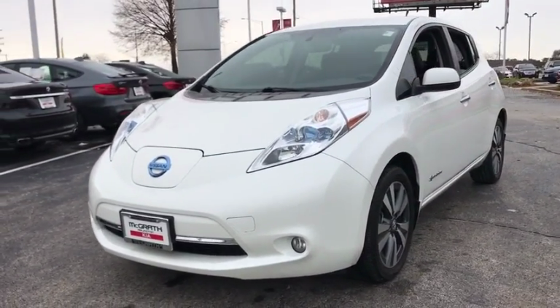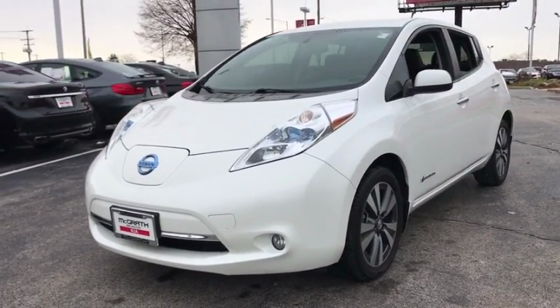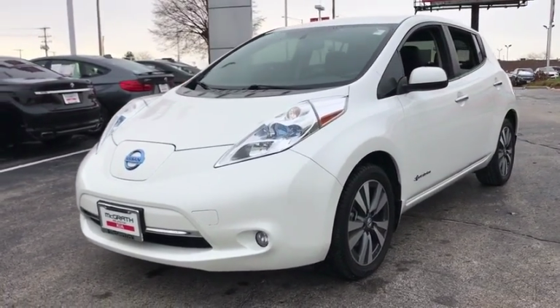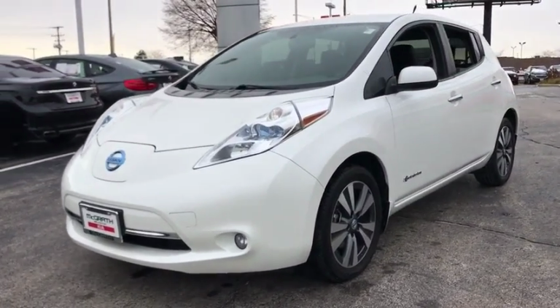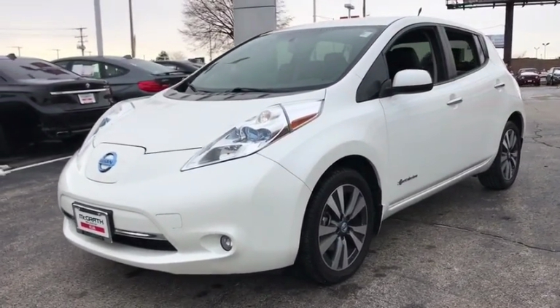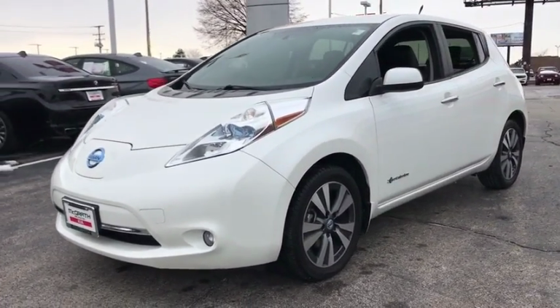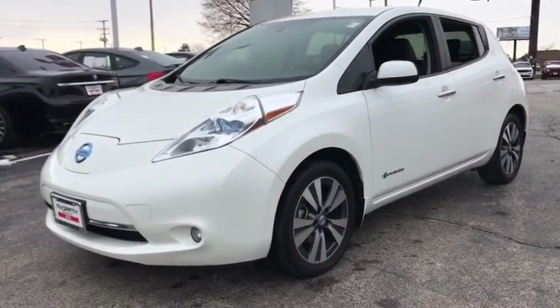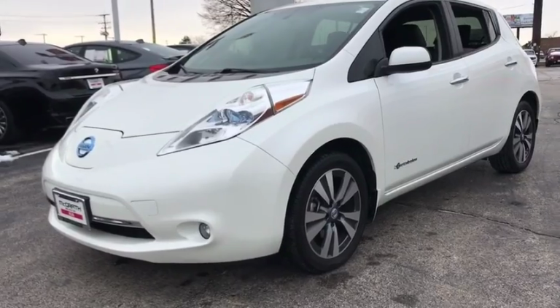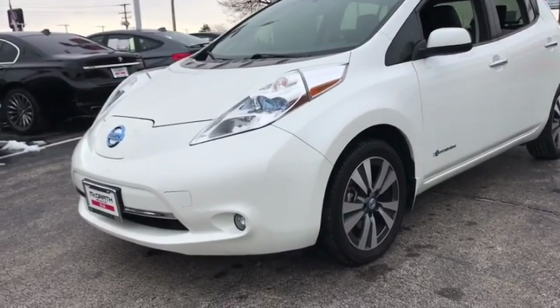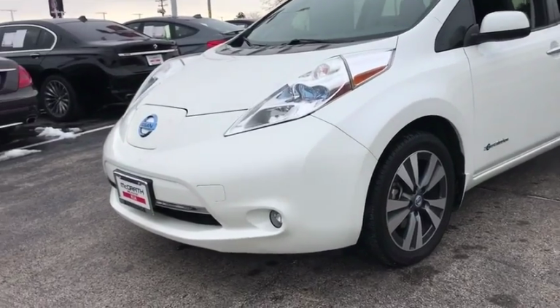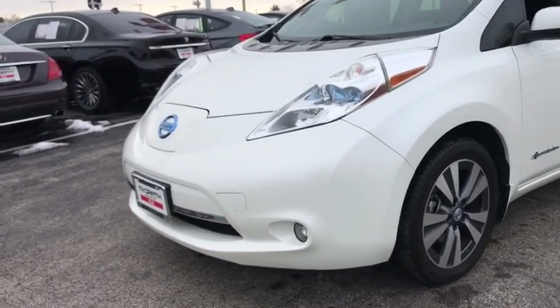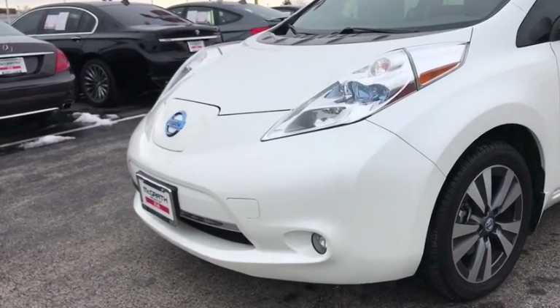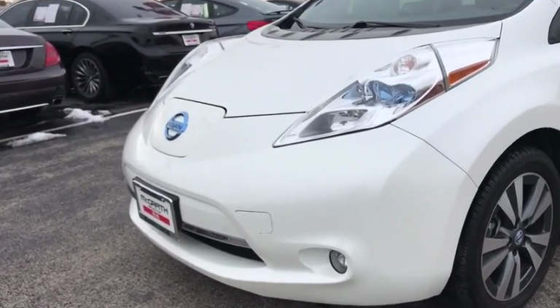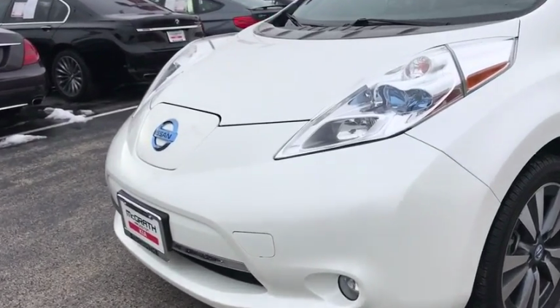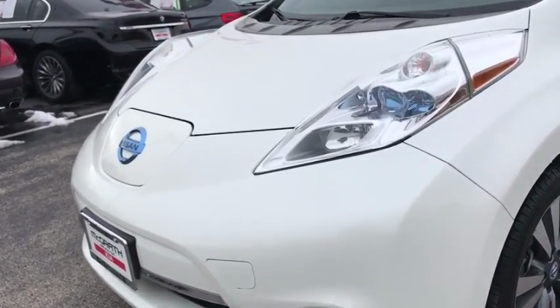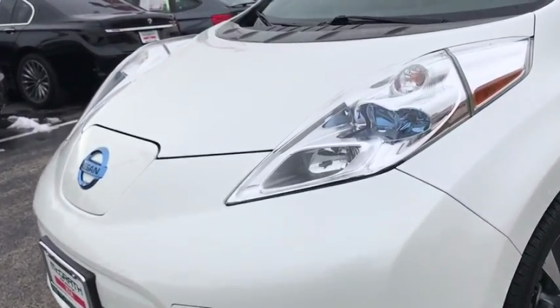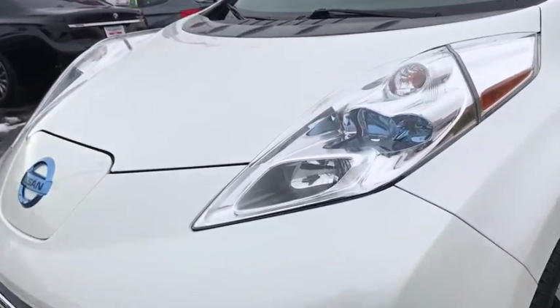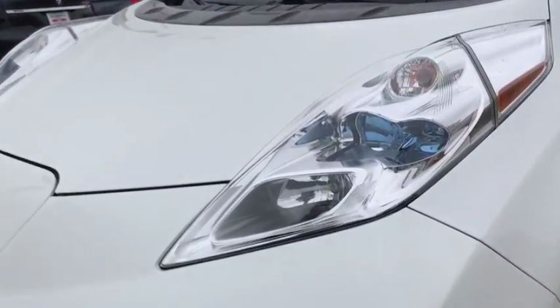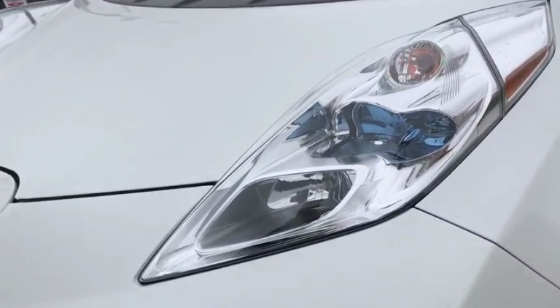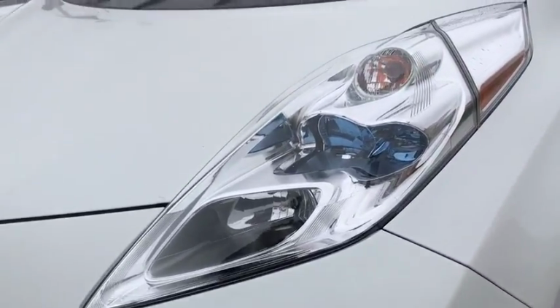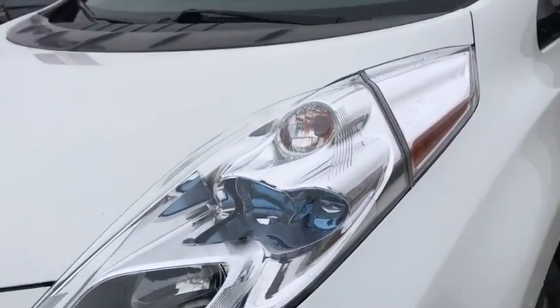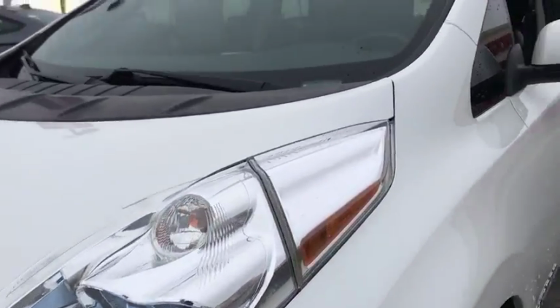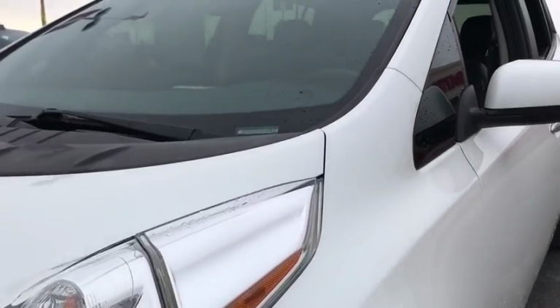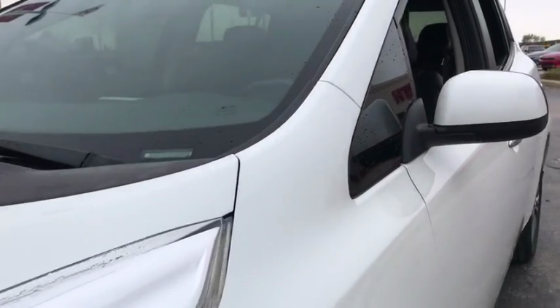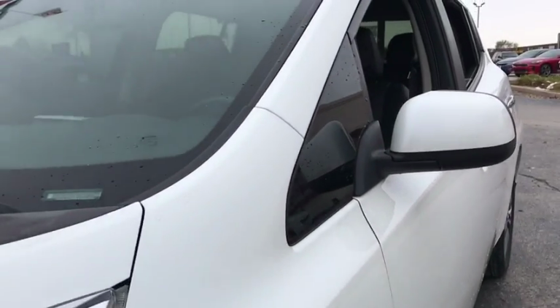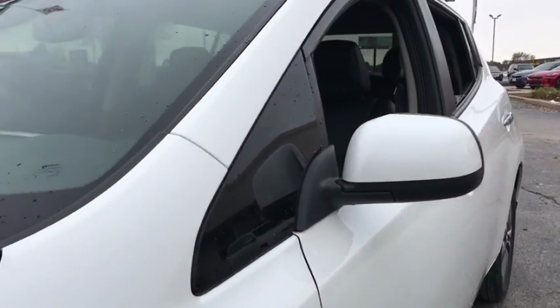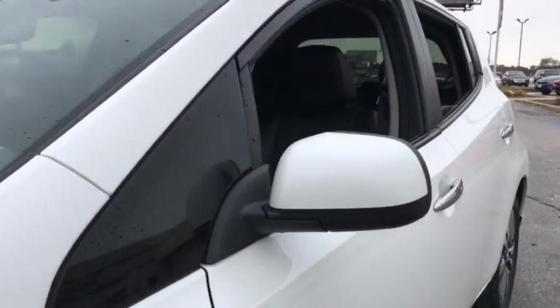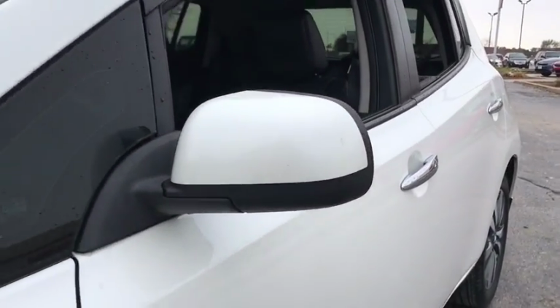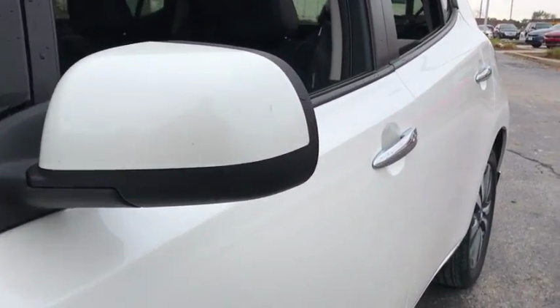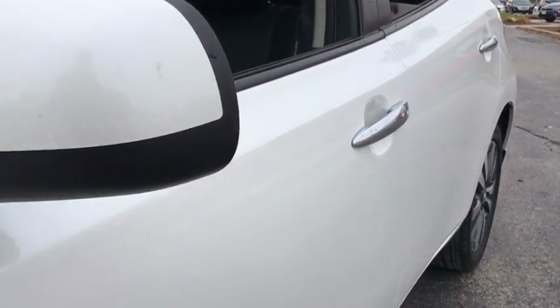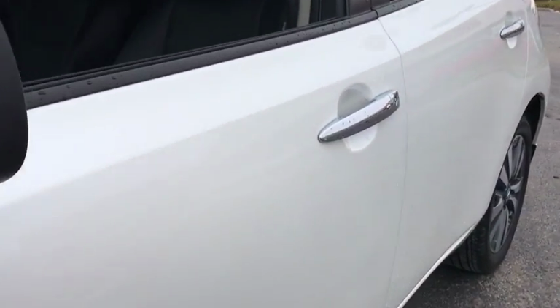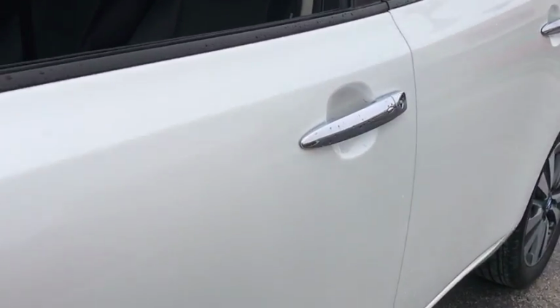Zero emissions plus zero gasoline equal more green on the road and more green in your wallet. This vehicle has less than 30,000 miles. Here are some of this vehicle's great options.